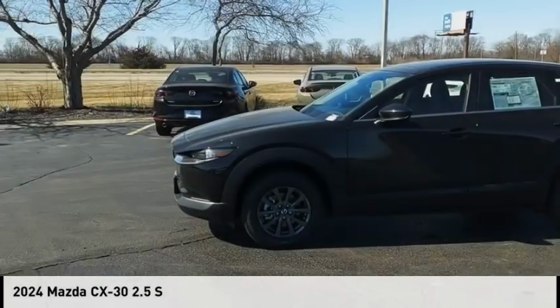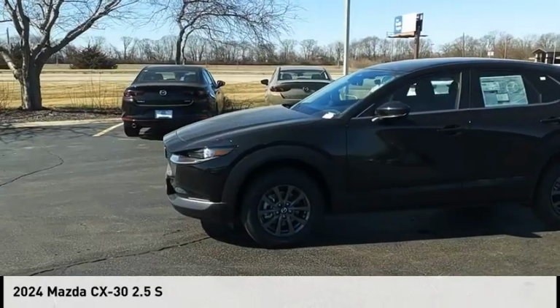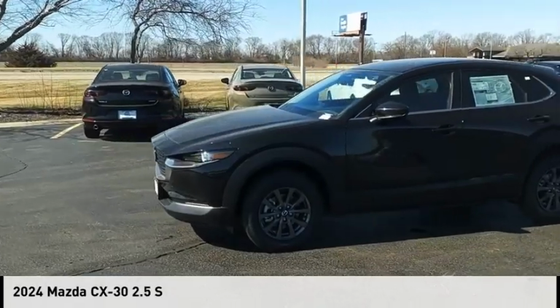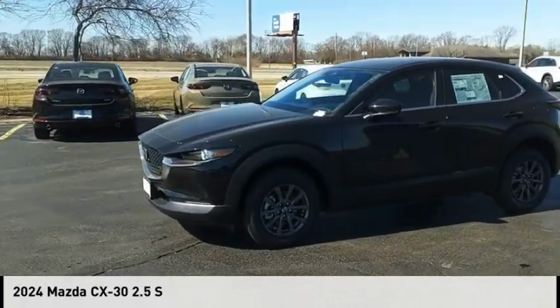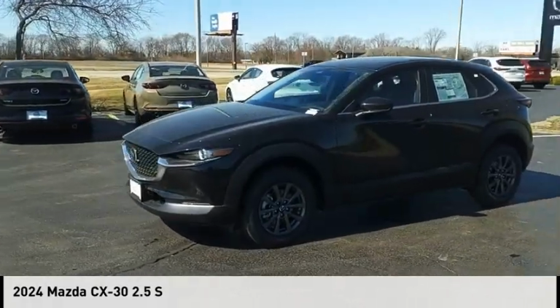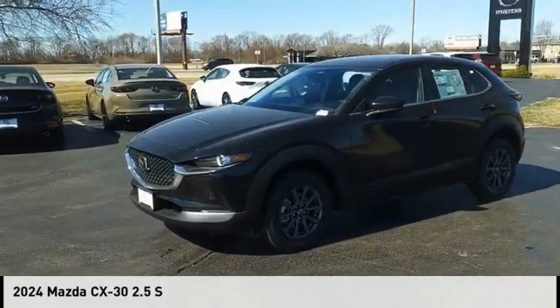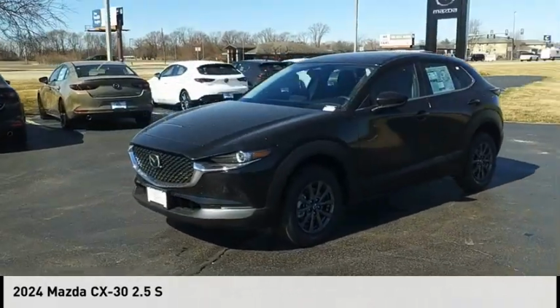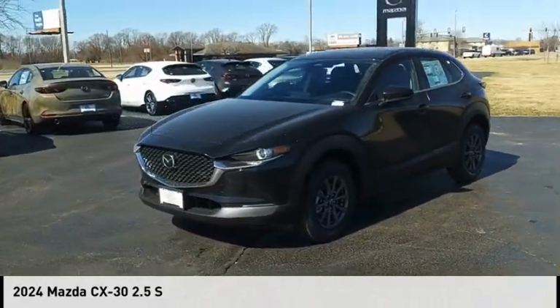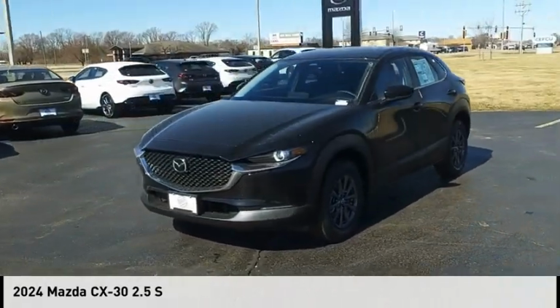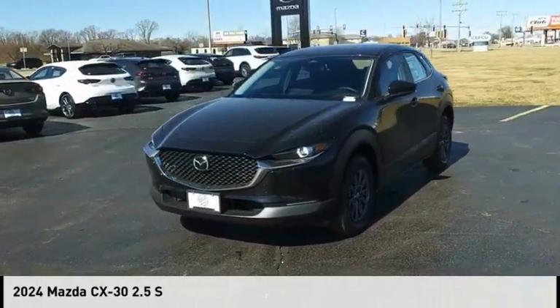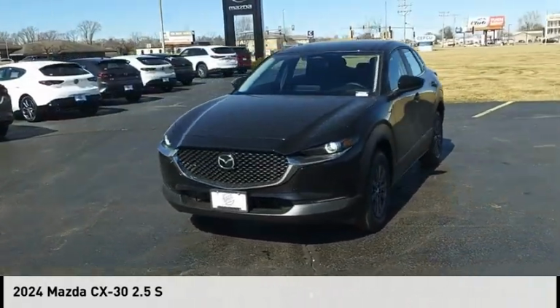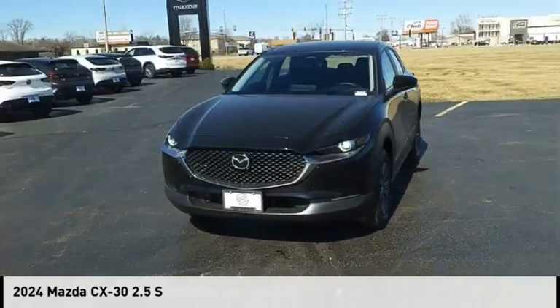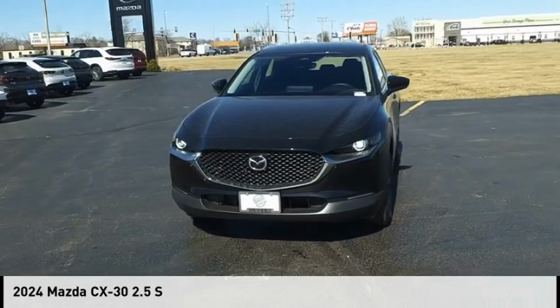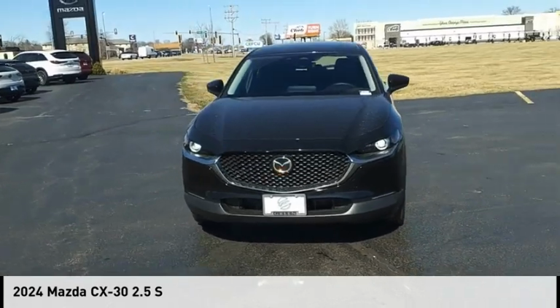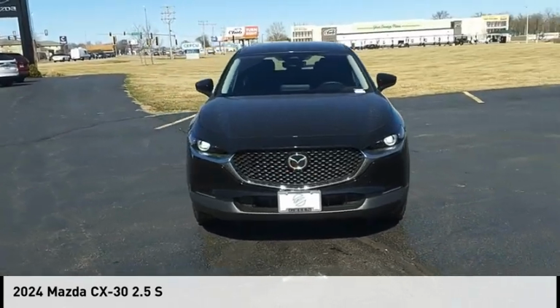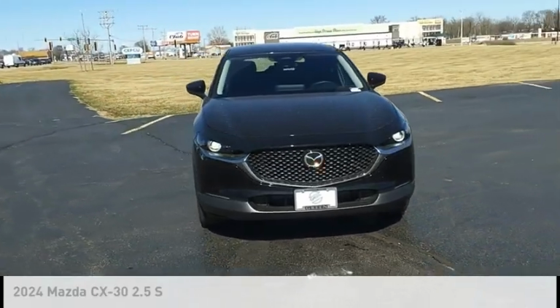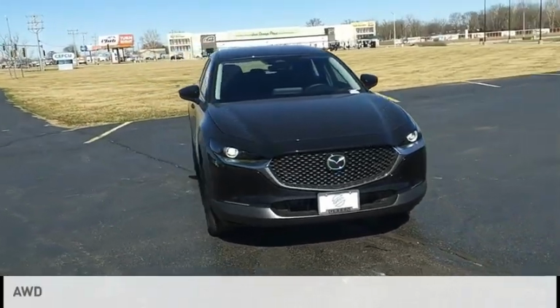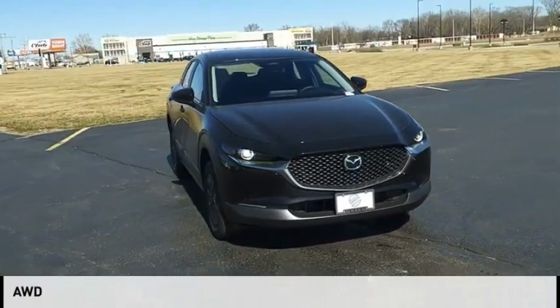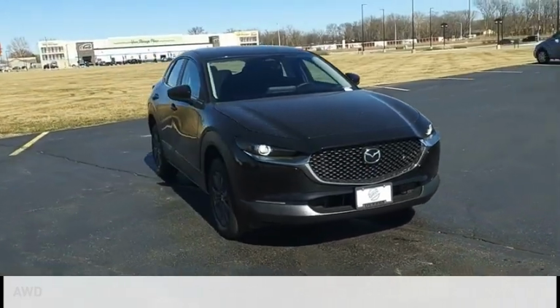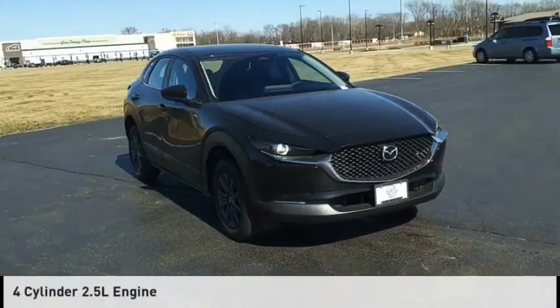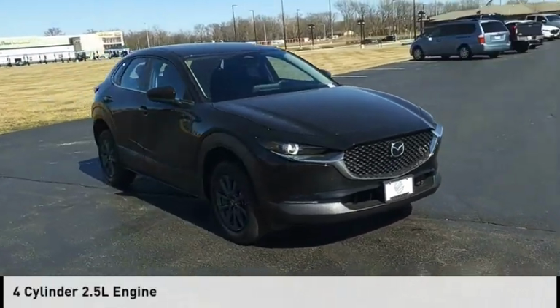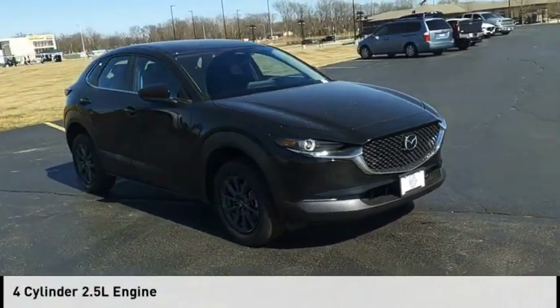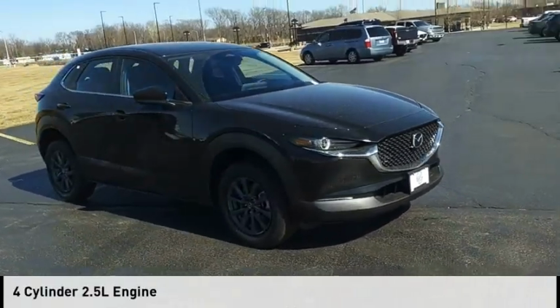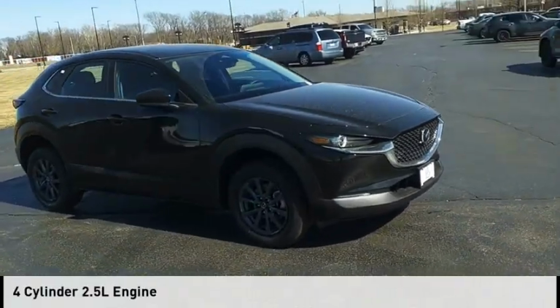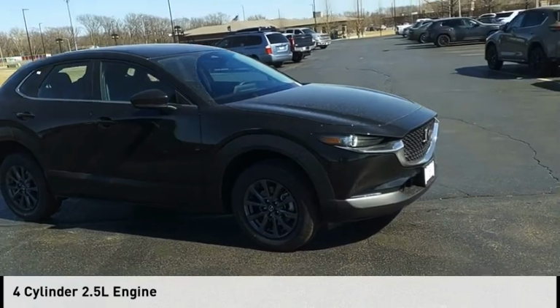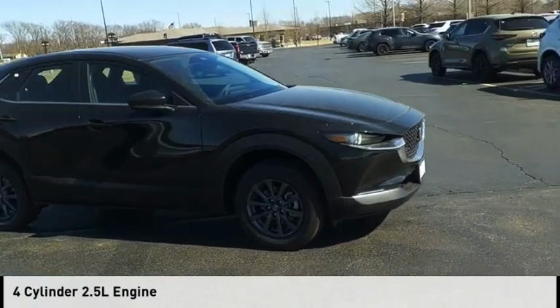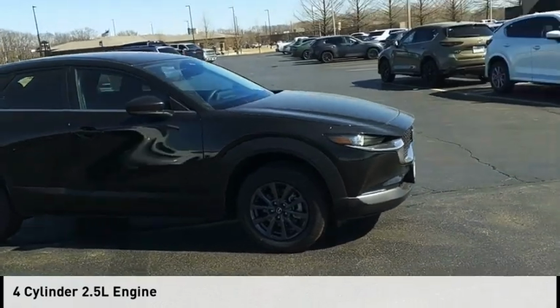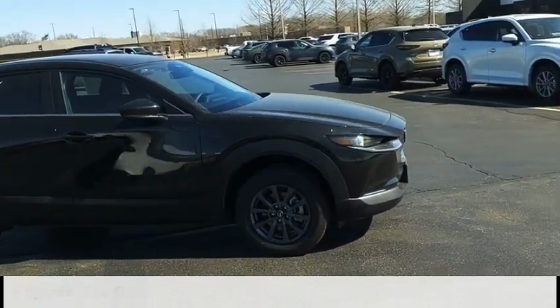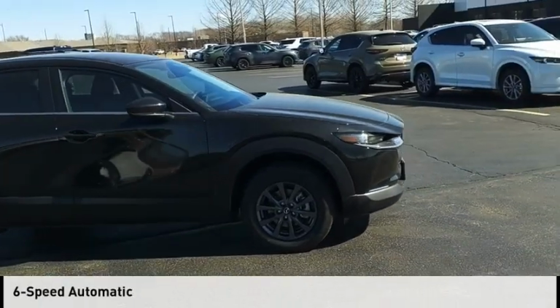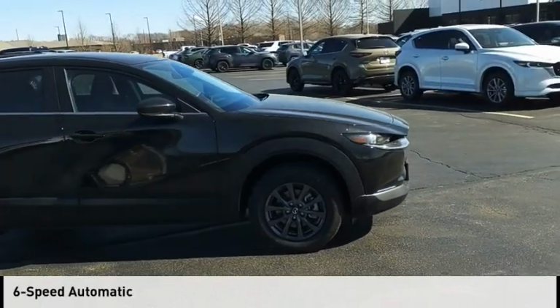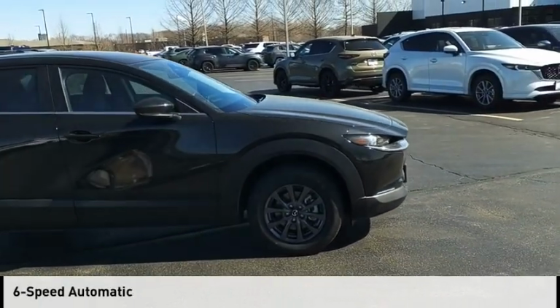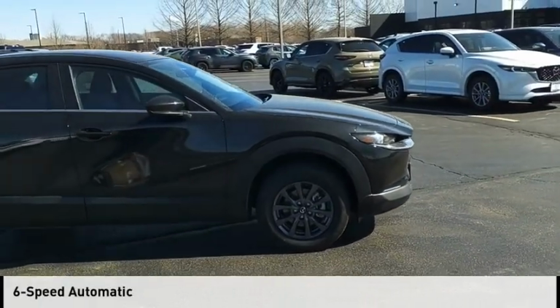Make a great choice today with the 2024 CX-30. This vehicle is powered by an all-wheel drive, four-cylinder, 2.5-liter engine, and comes with a six-speed automatic transmission.